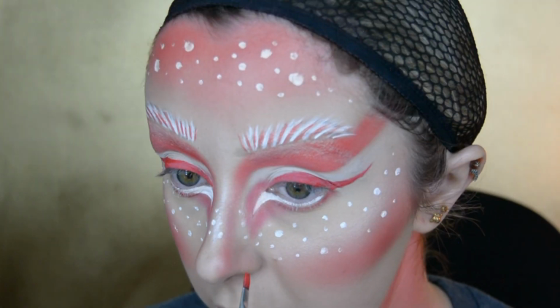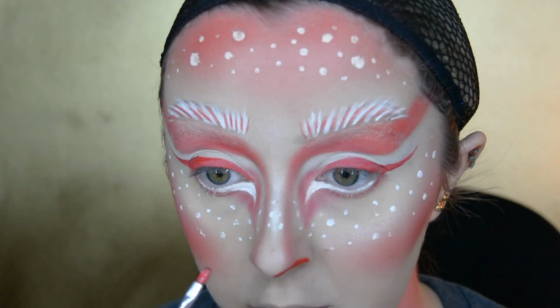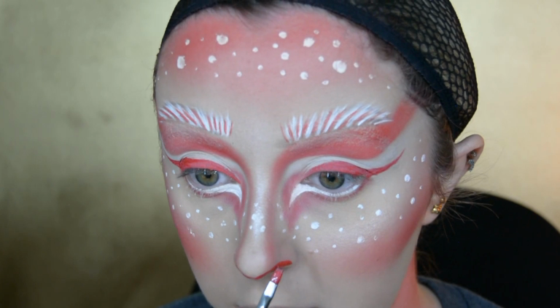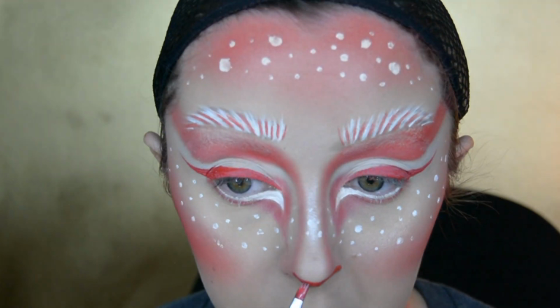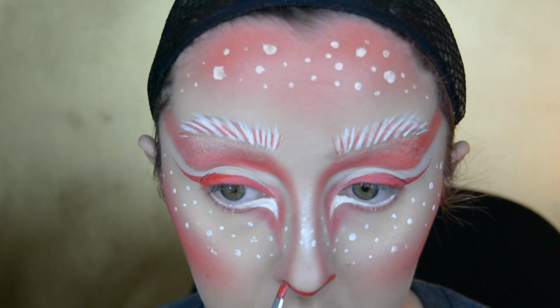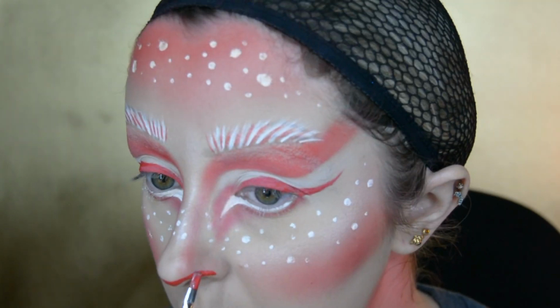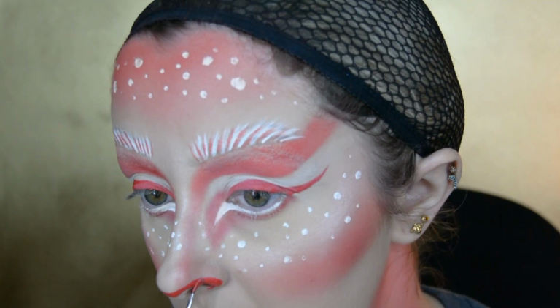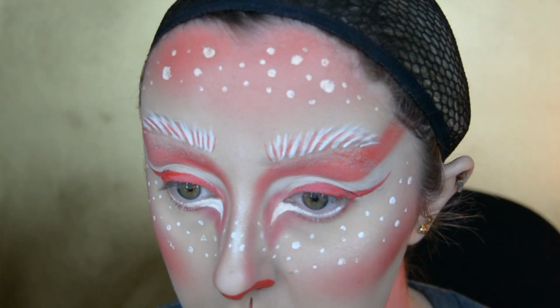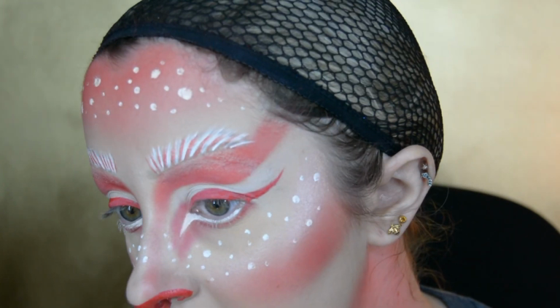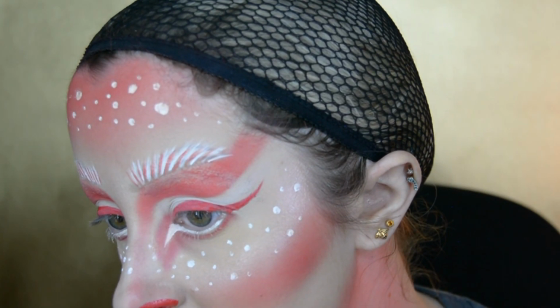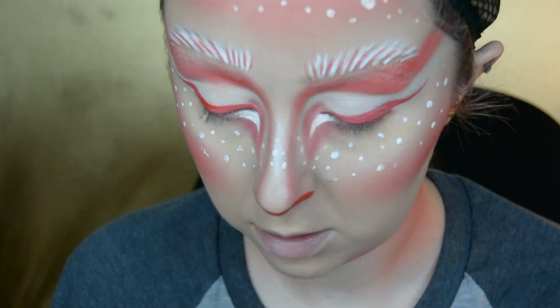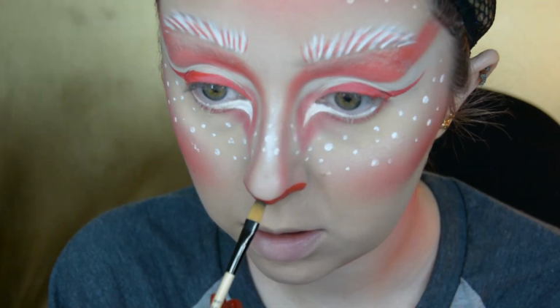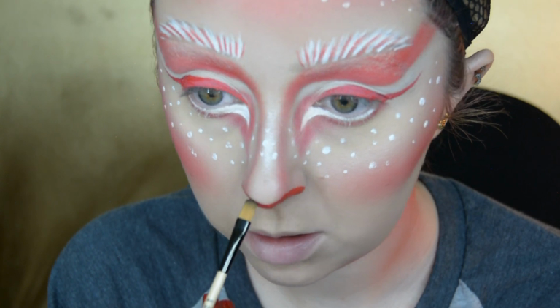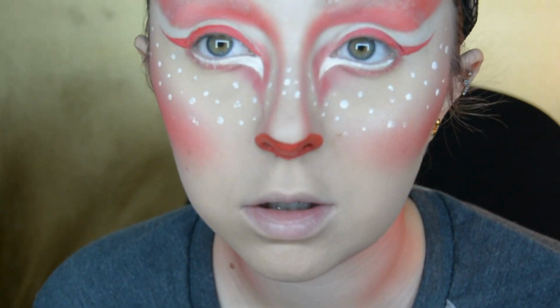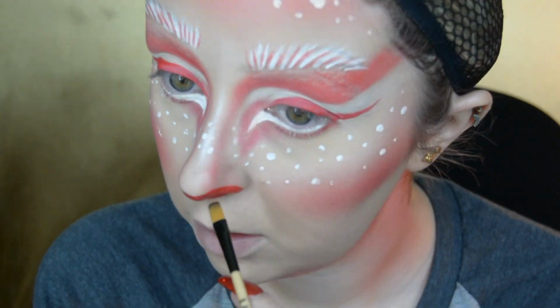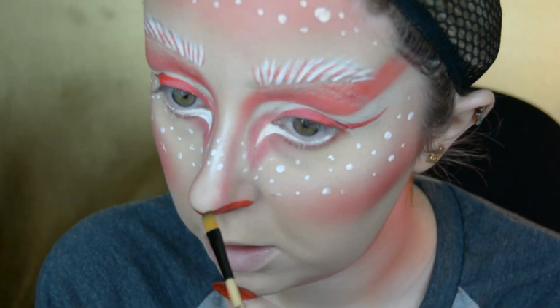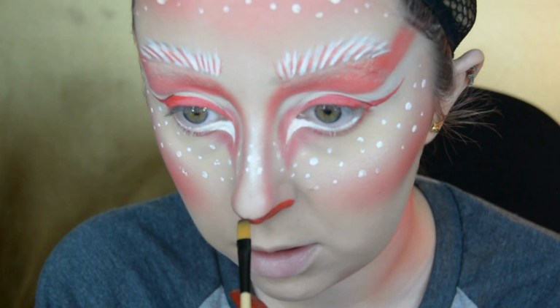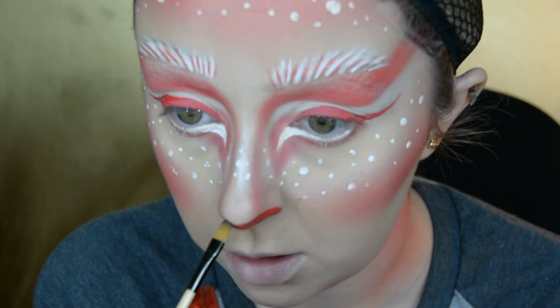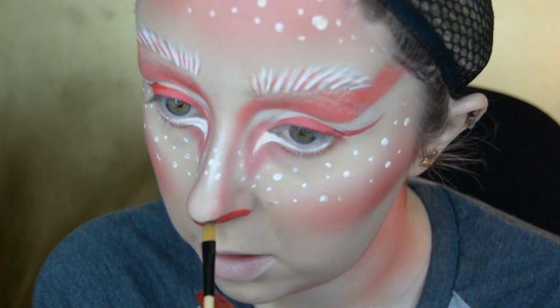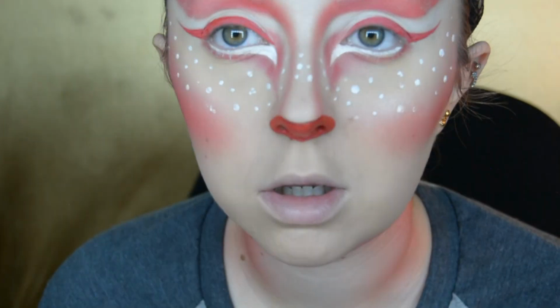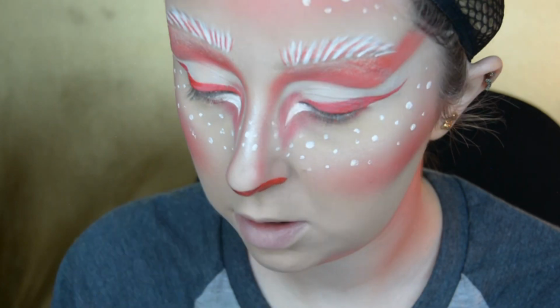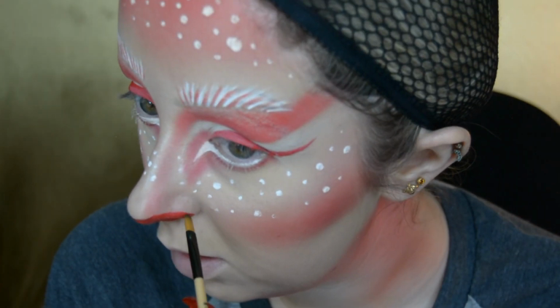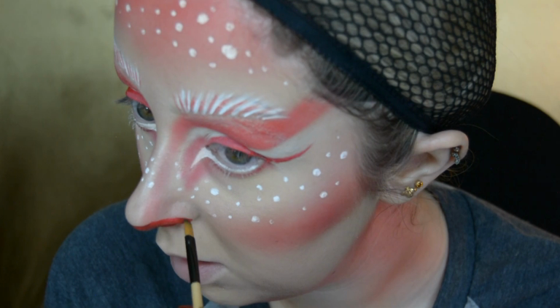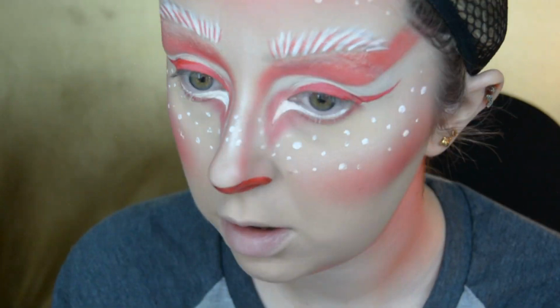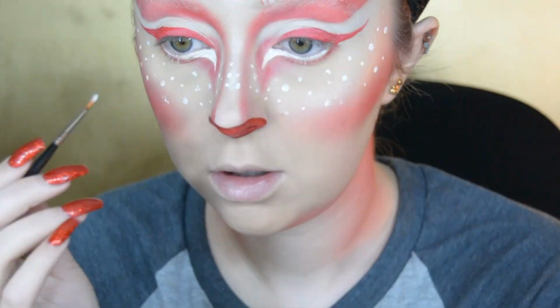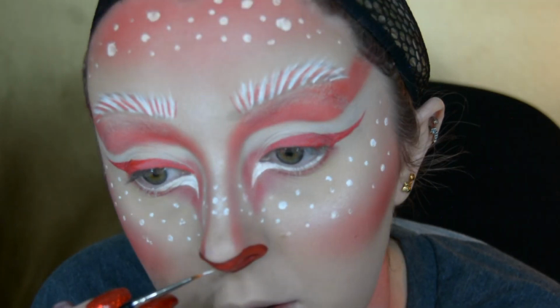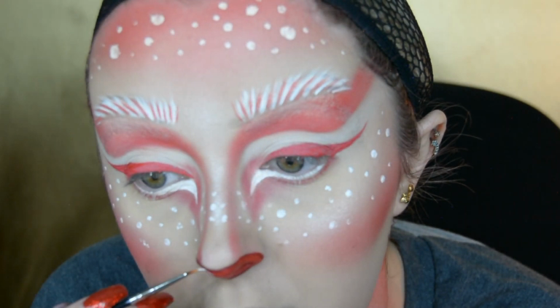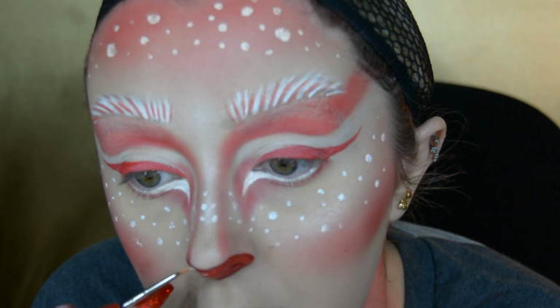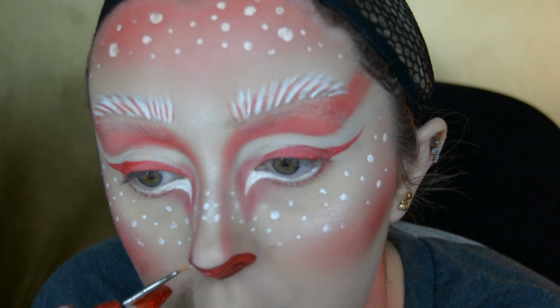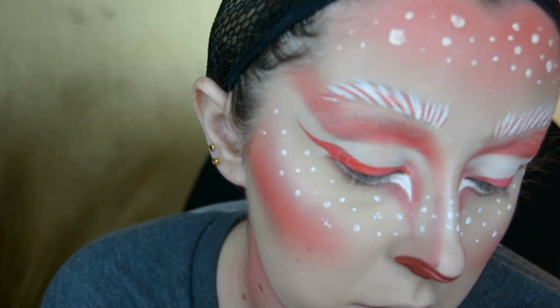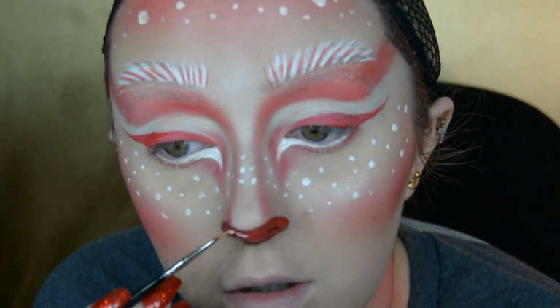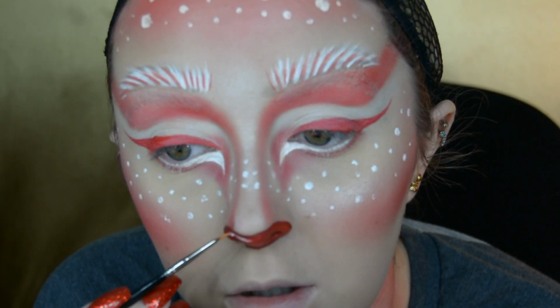Of course I had to have a red nose, and I used a red face paint to do this. I then take some dark brown eyeshadow and place it on the outside of the nose to give it a little contour, then use a white face paint to paint a small shine on the end of it.